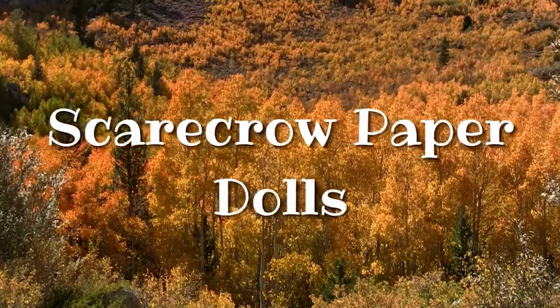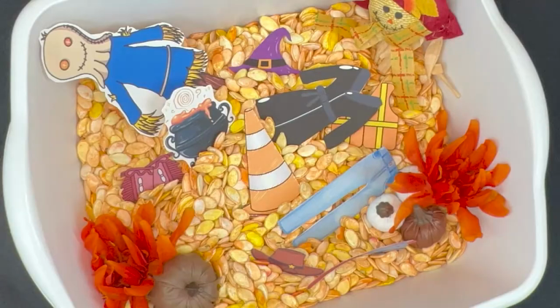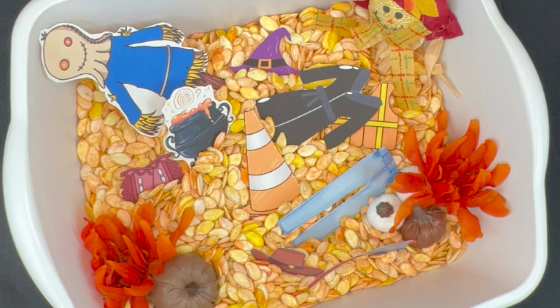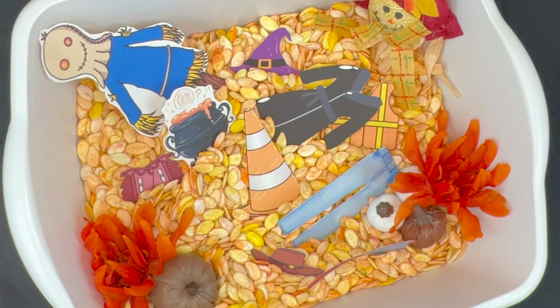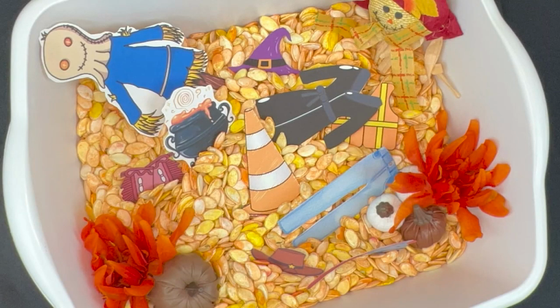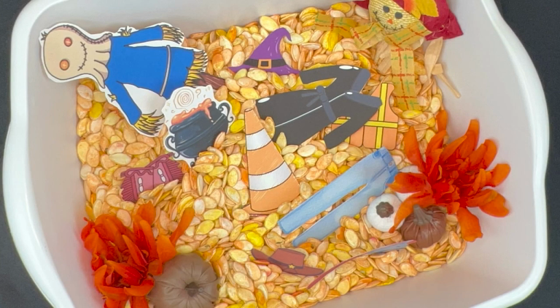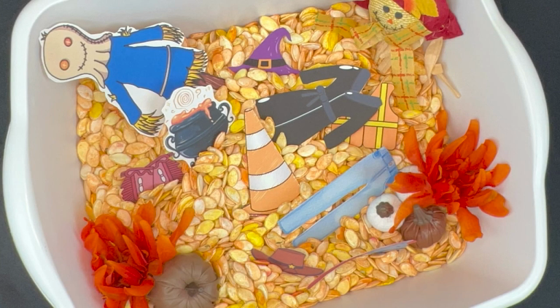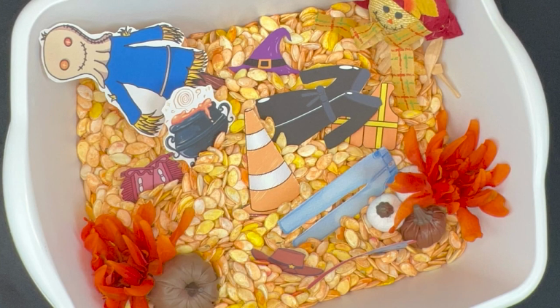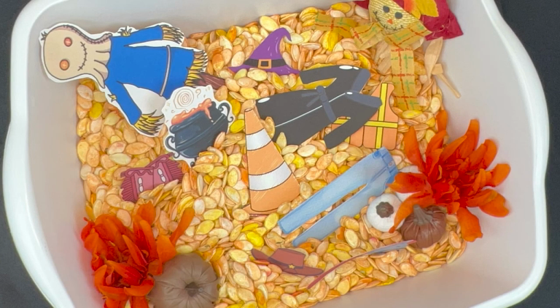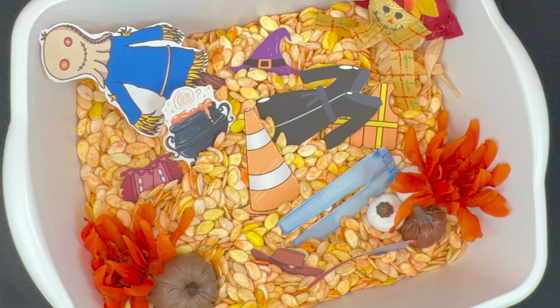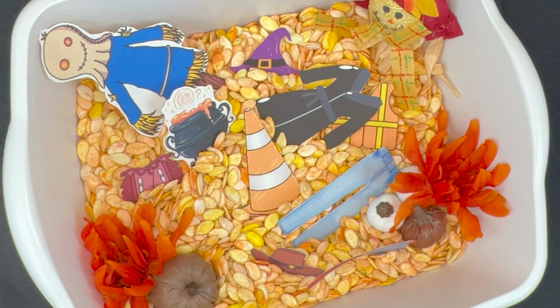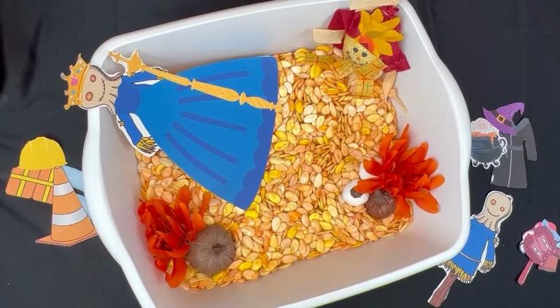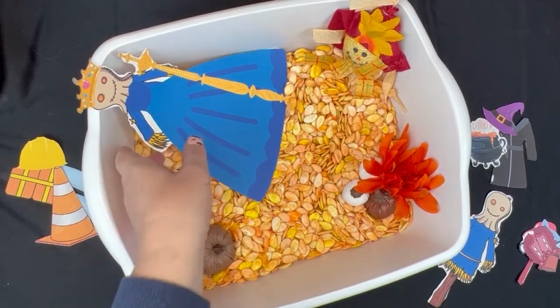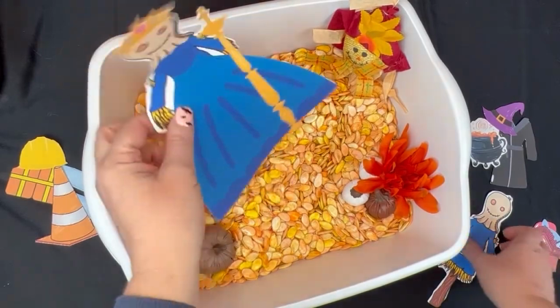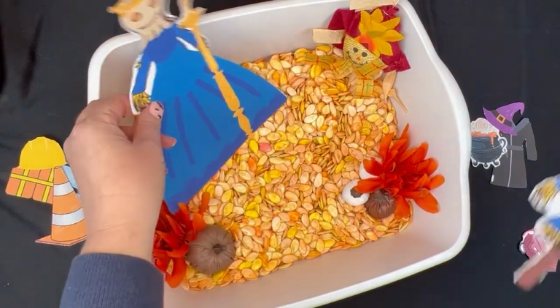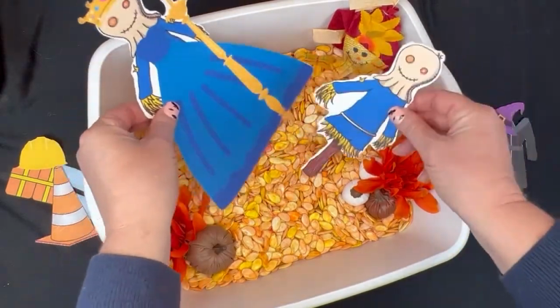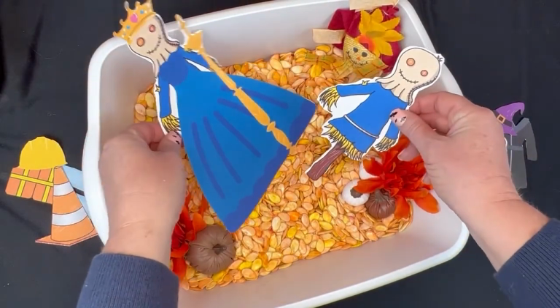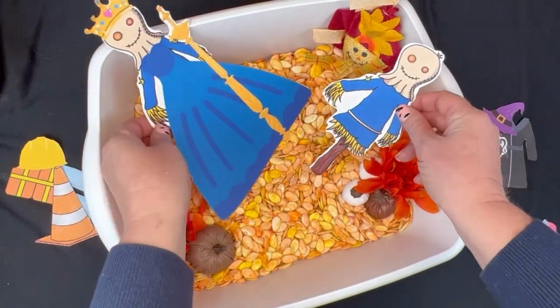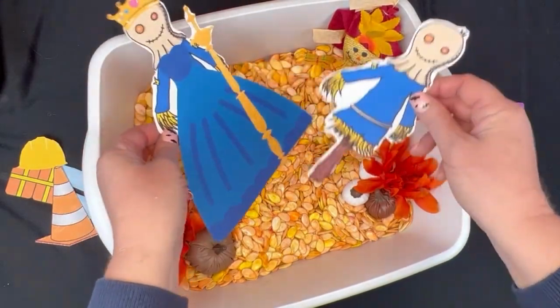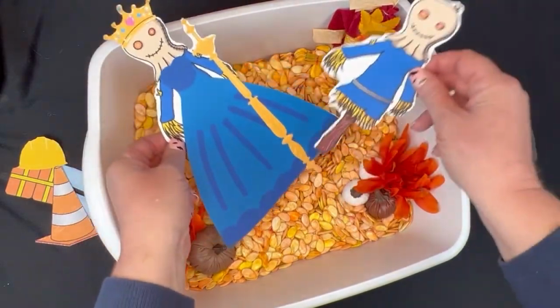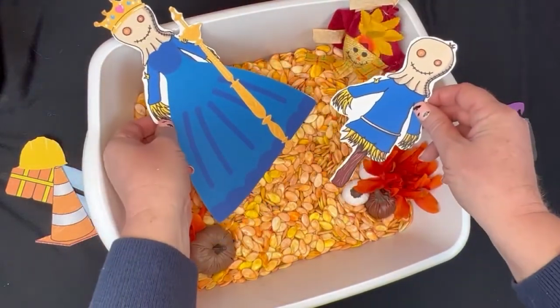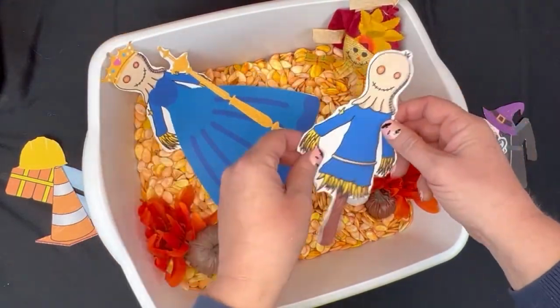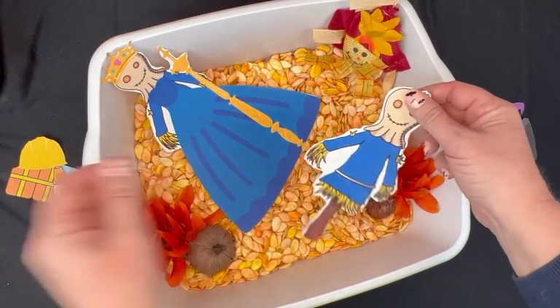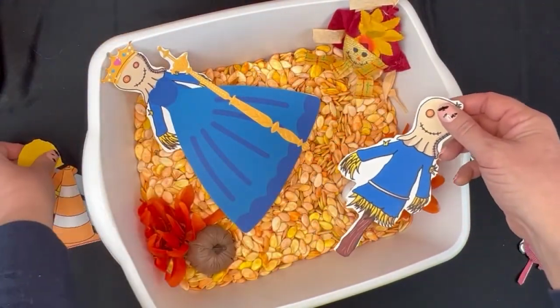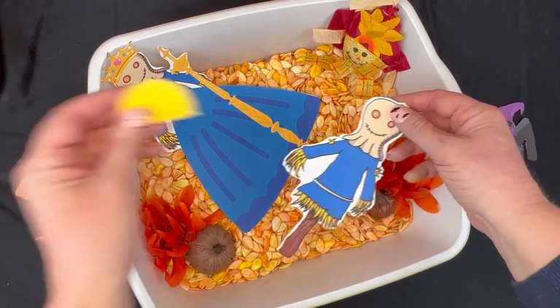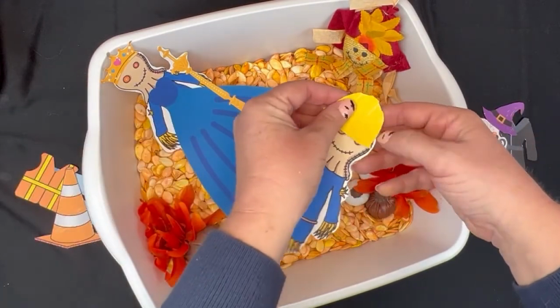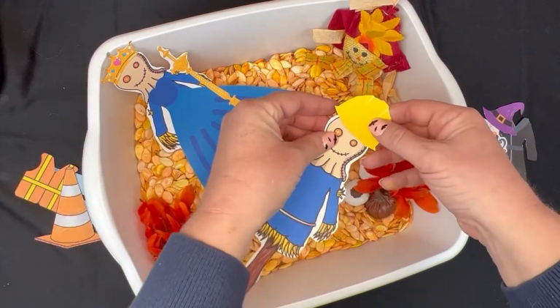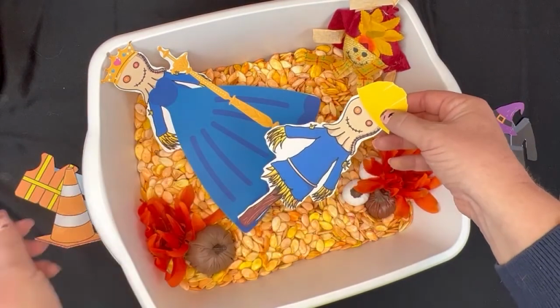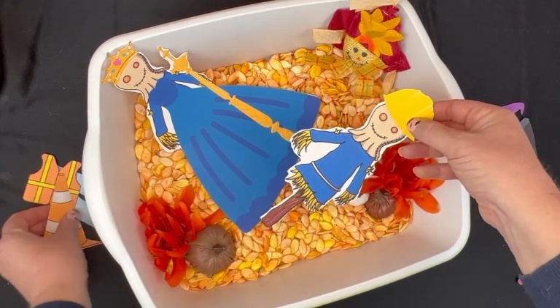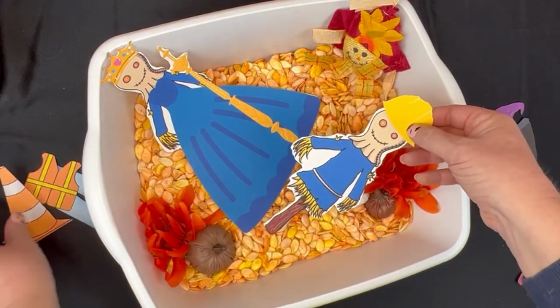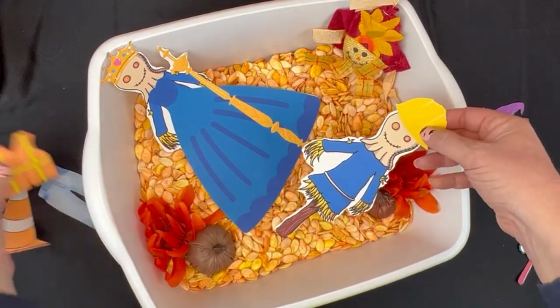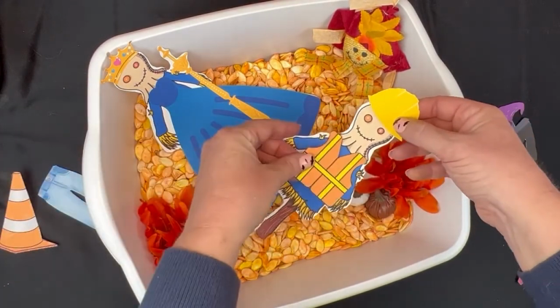I like to make sure I'm including at least one imaginative play sensory bin every month, because imaginative play is storytelling and it helps kids learn their place and the place of others in the world. It feels trivial and silly, but it's really important.